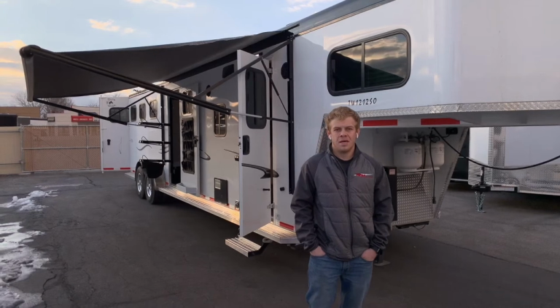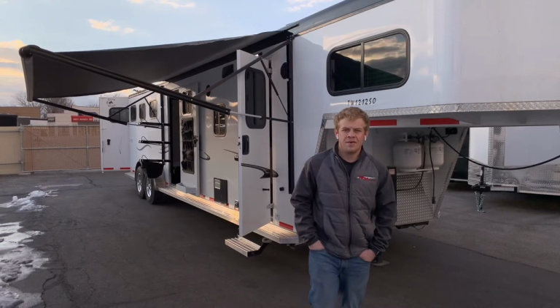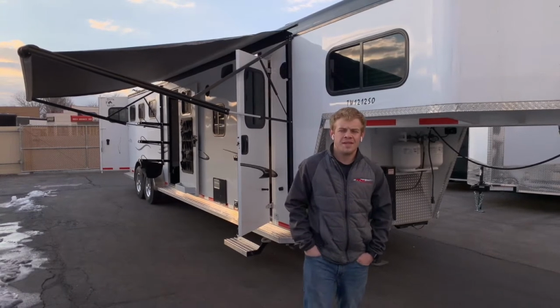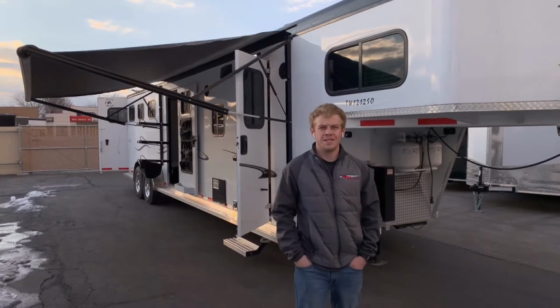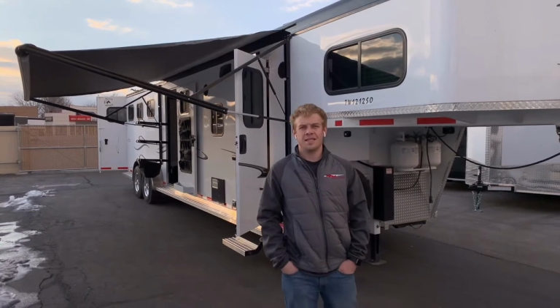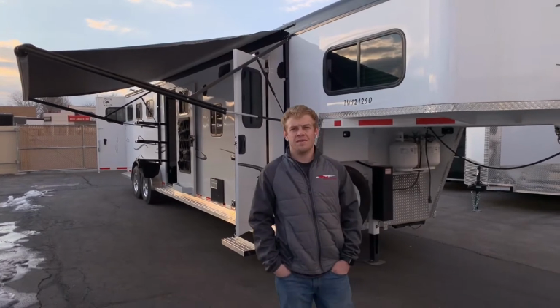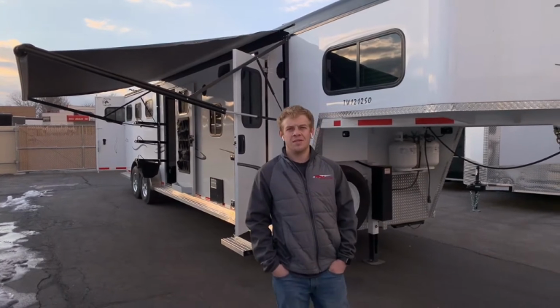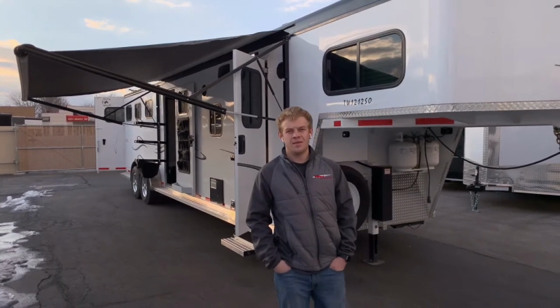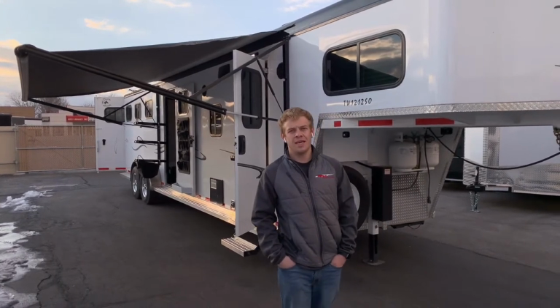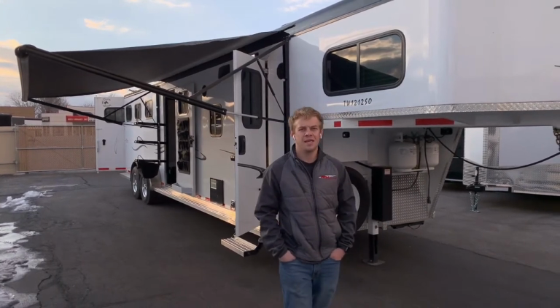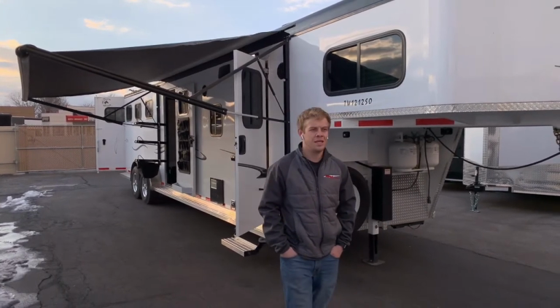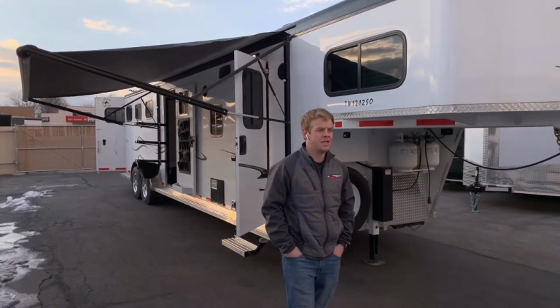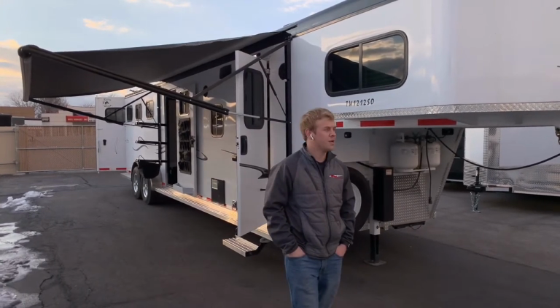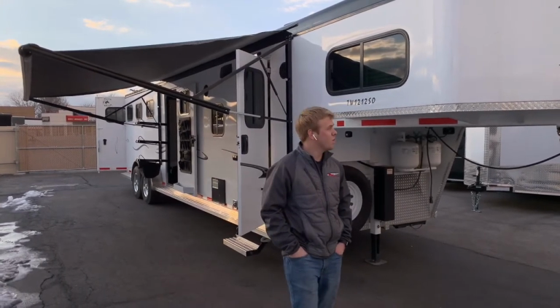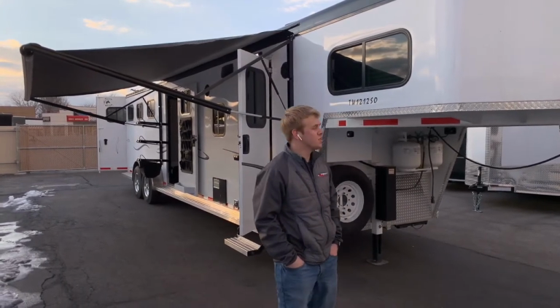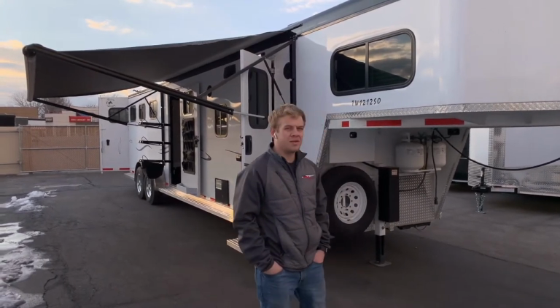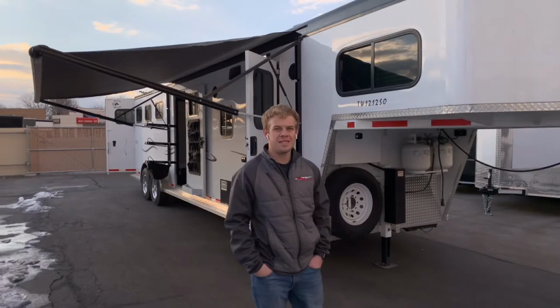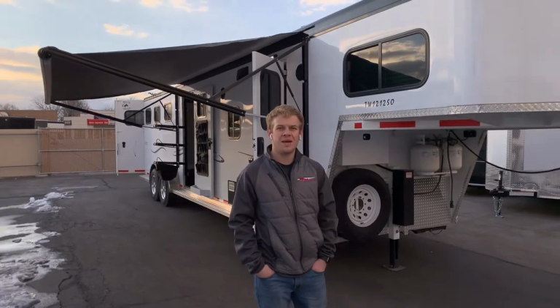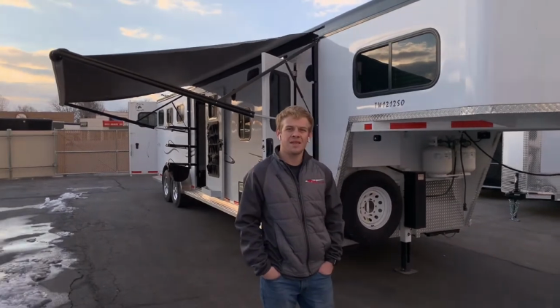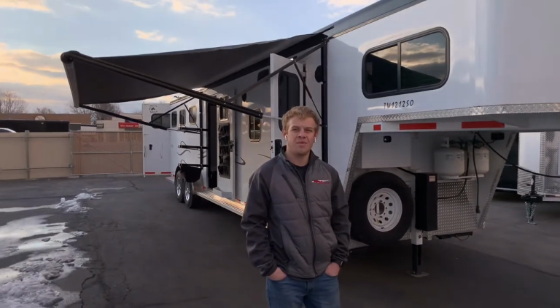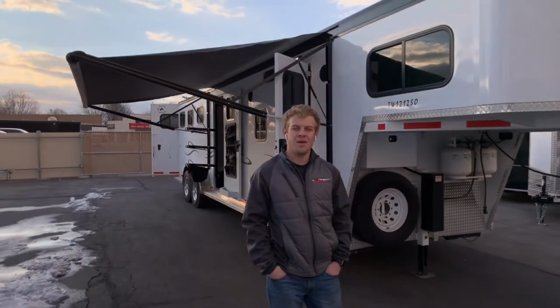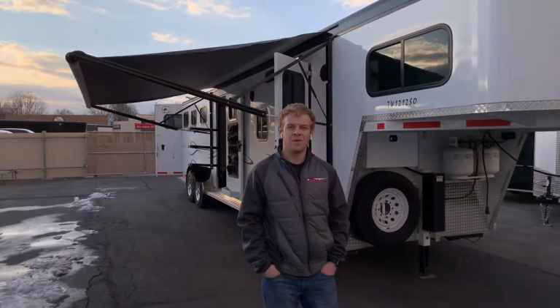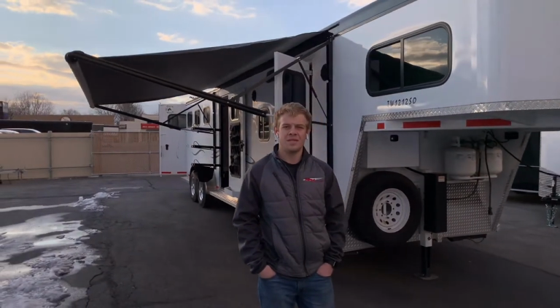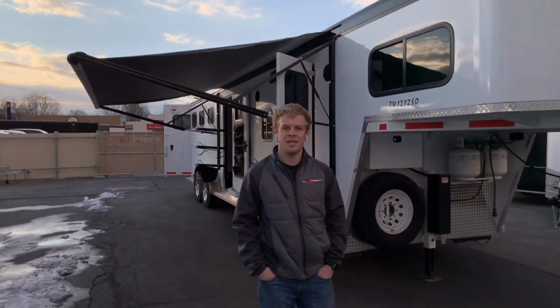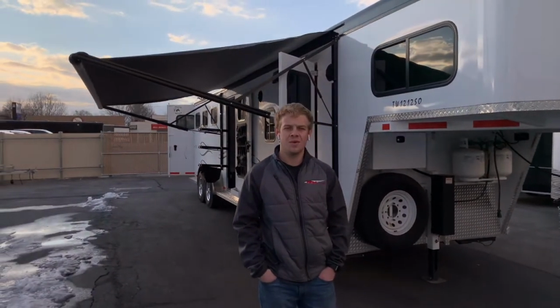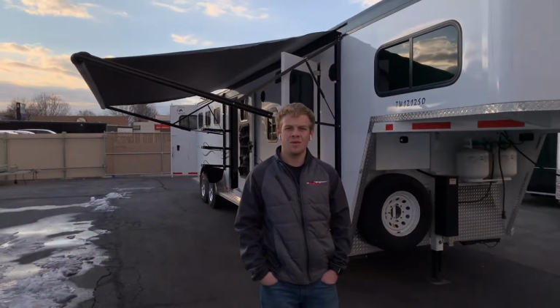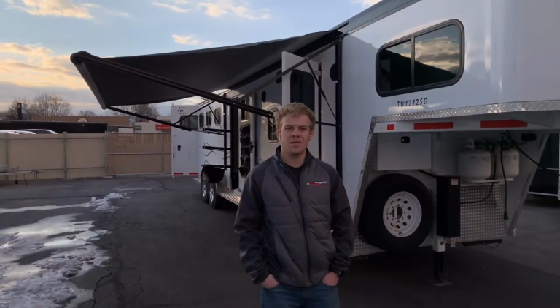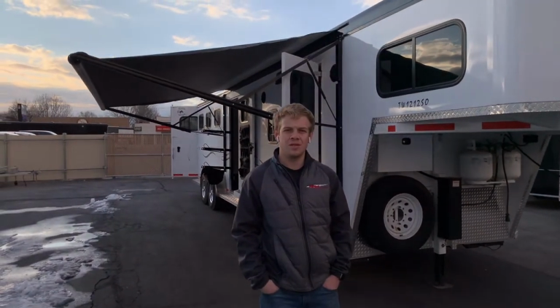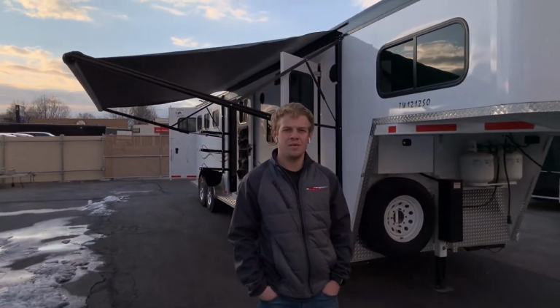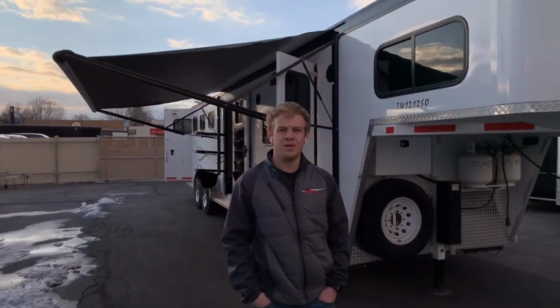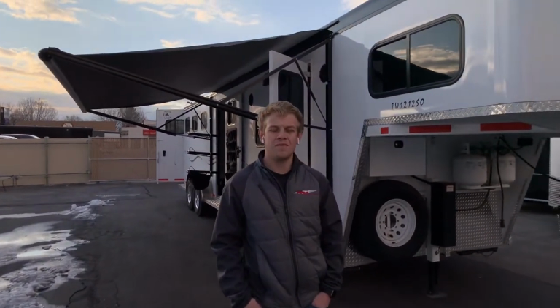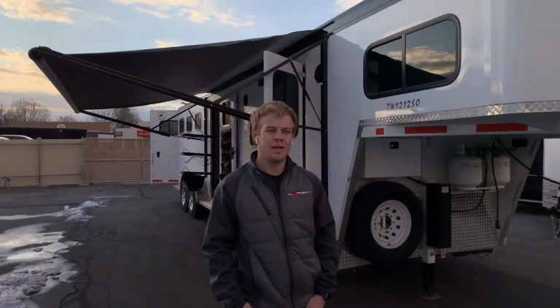Hi everyone, this is Jace at Life Elway Trailers again, and today we're going to go over this Charles West Classic 3 horse living quarters with a 12x12 floor plan.